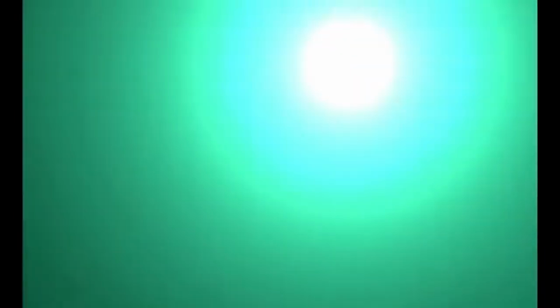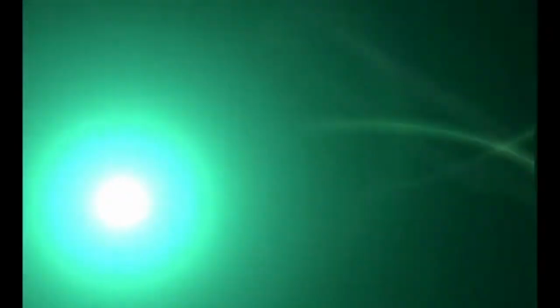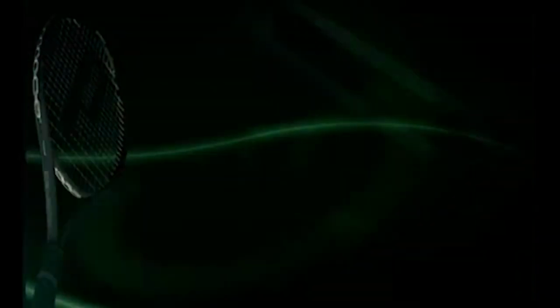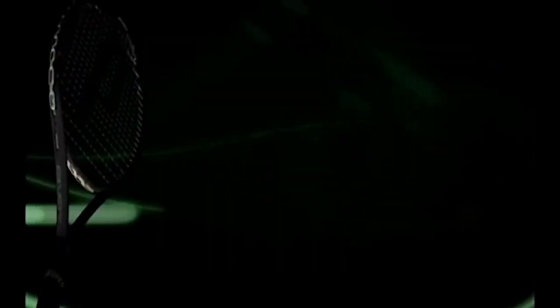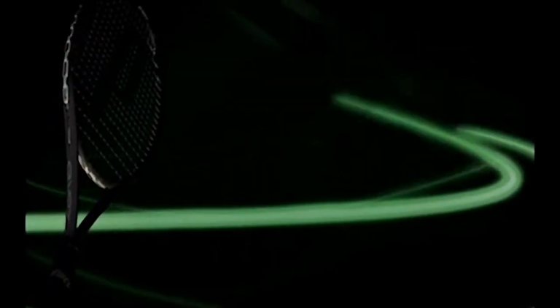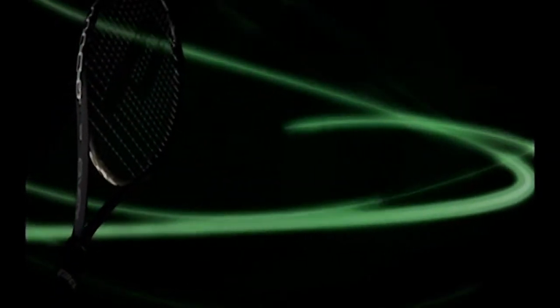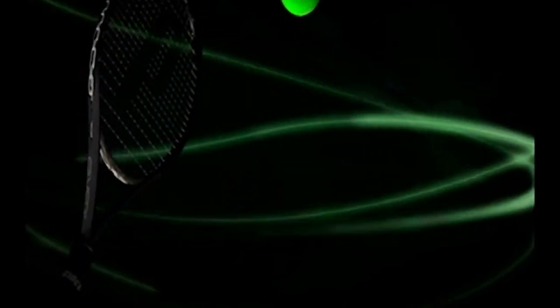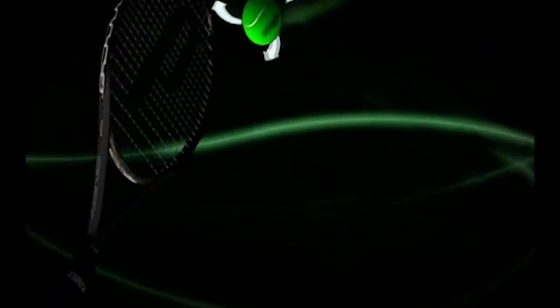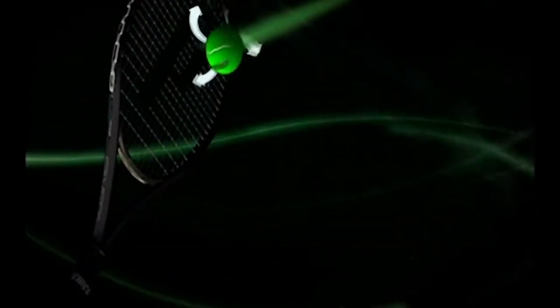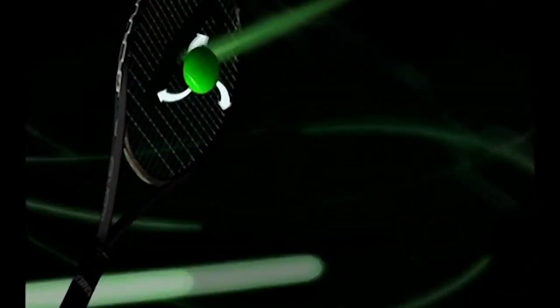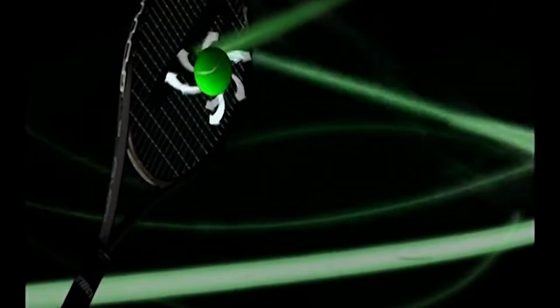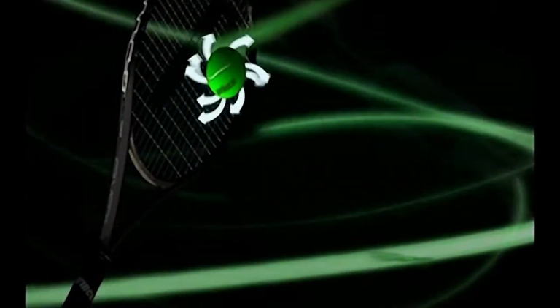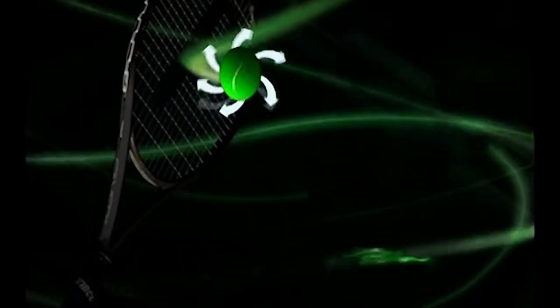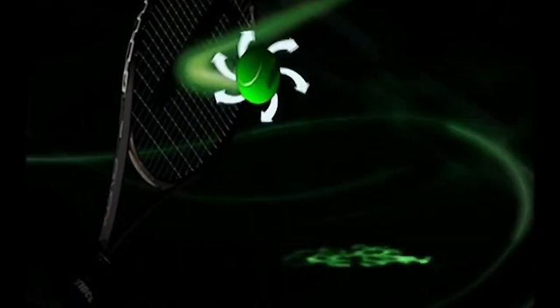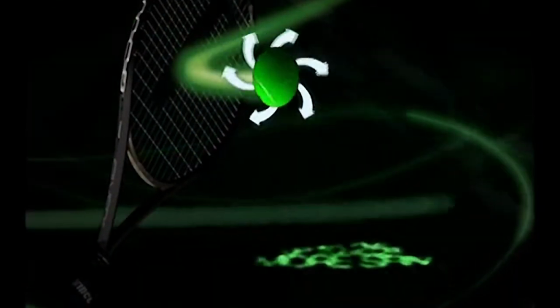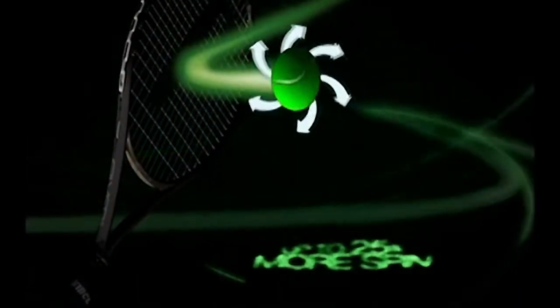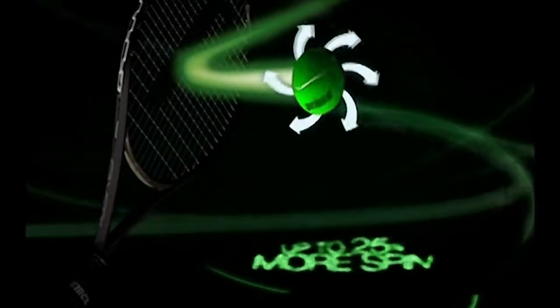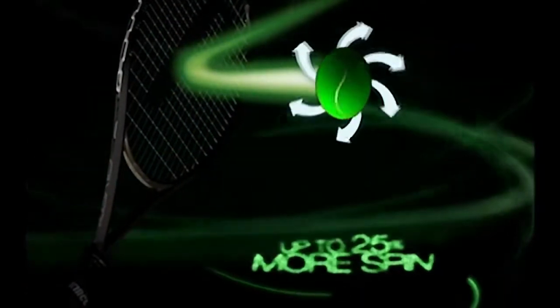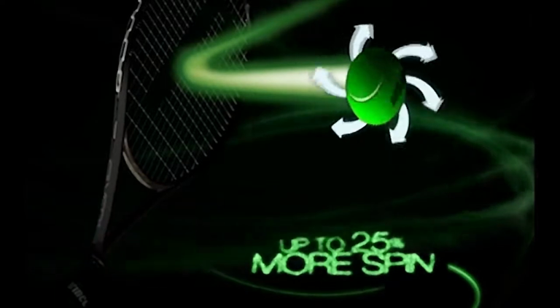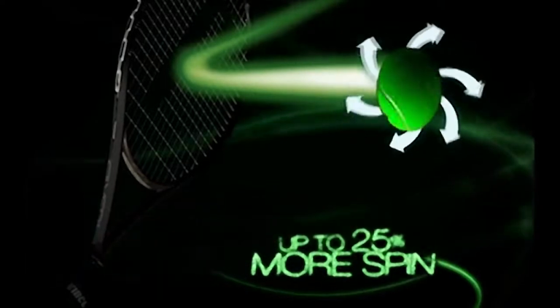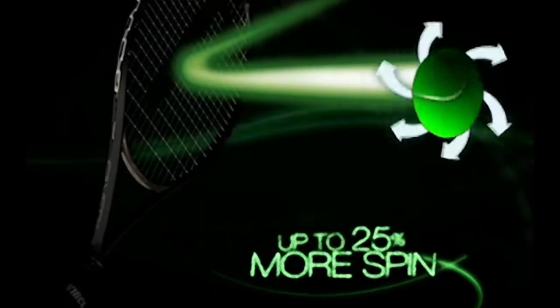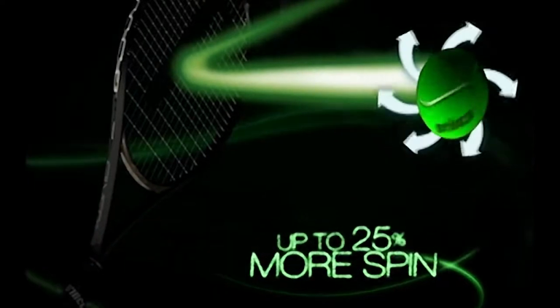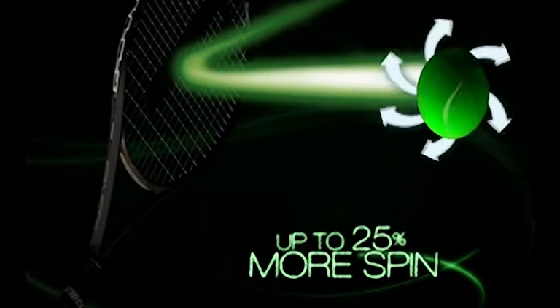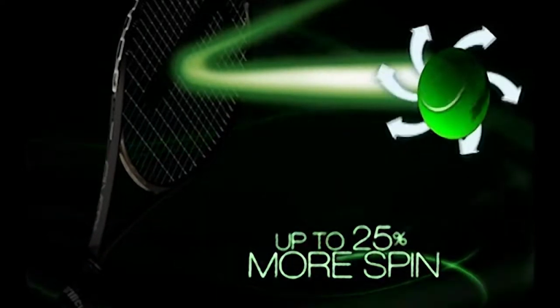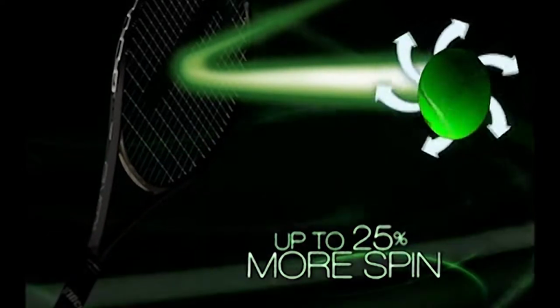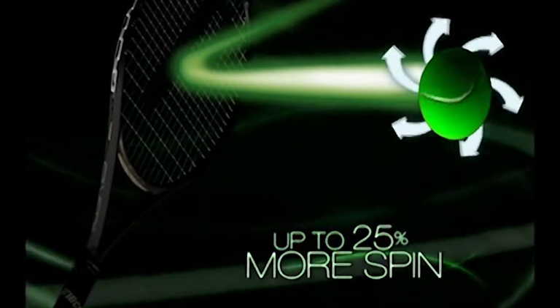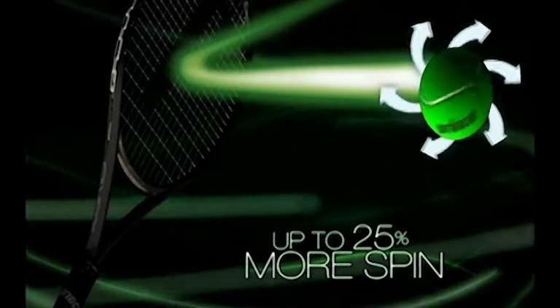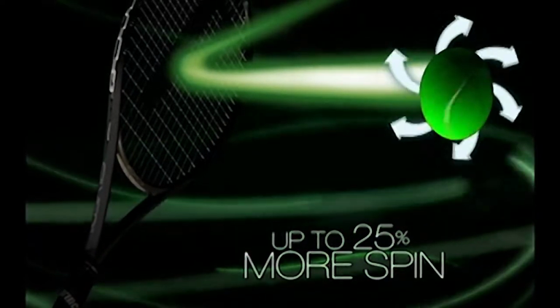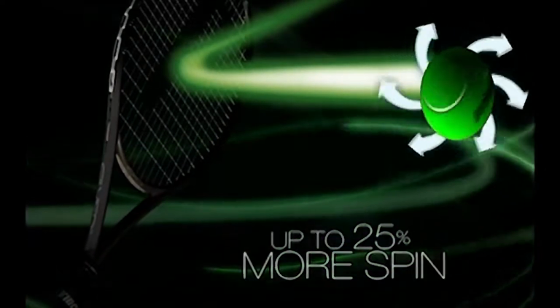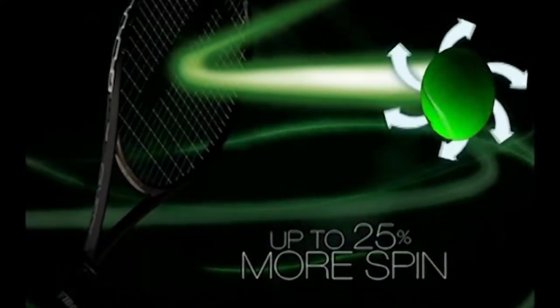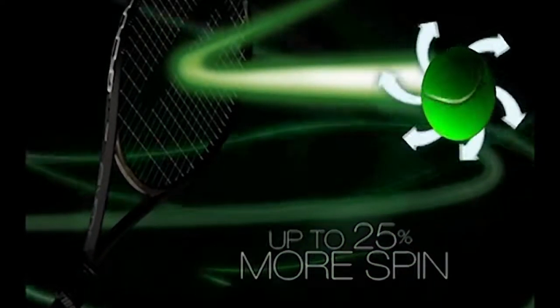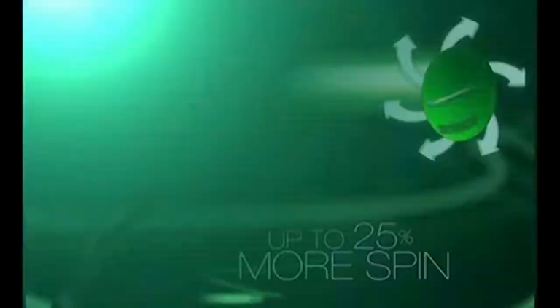The combination delivers even more ball rotation after impact for more spin — up to an additional 25% more spin.